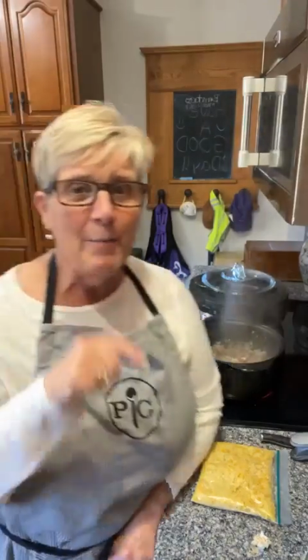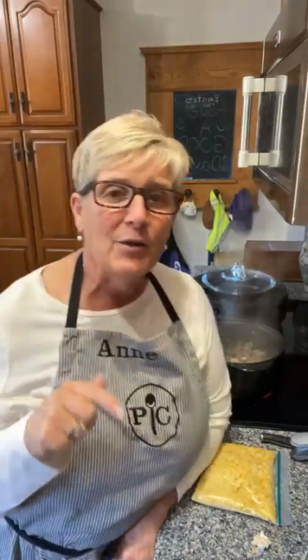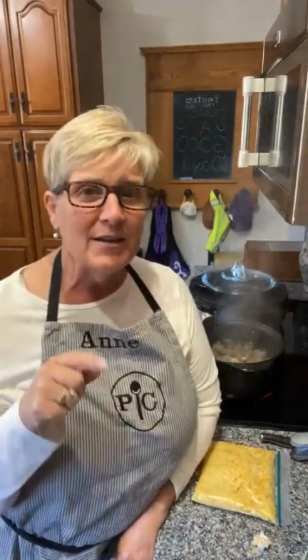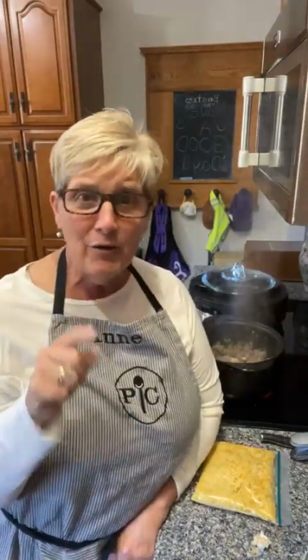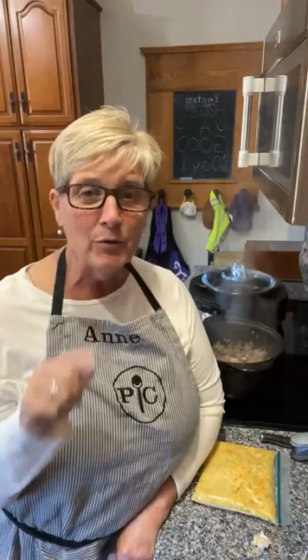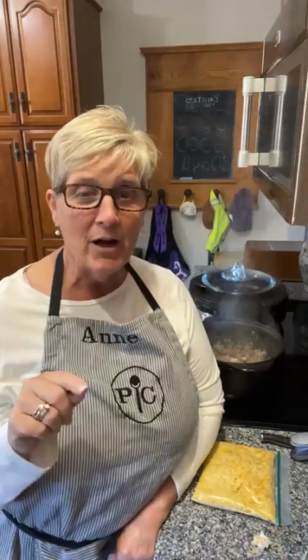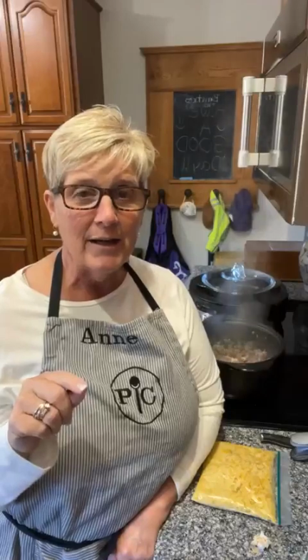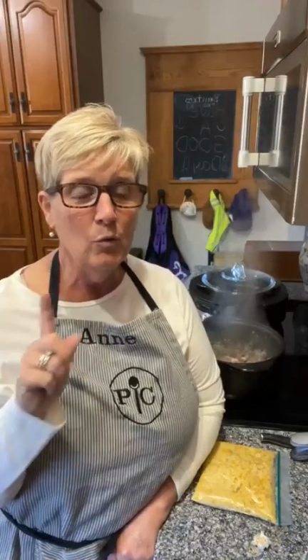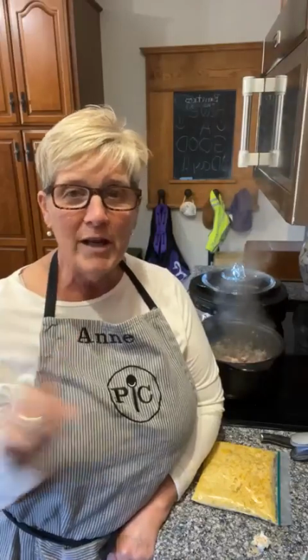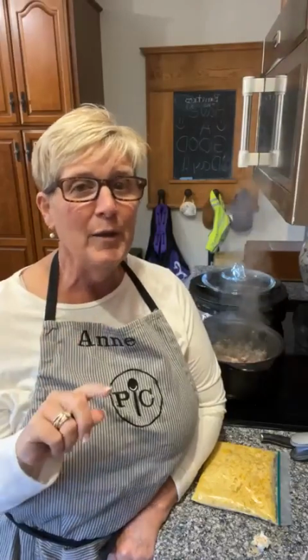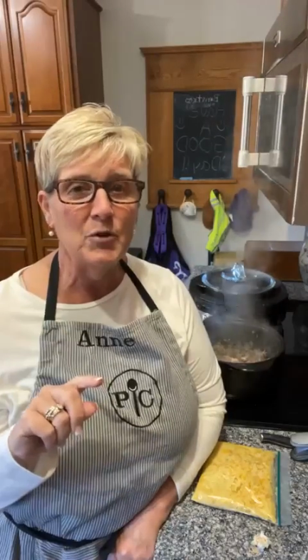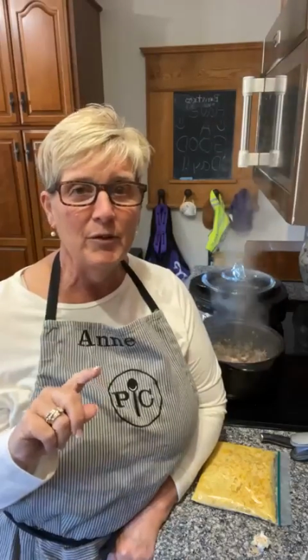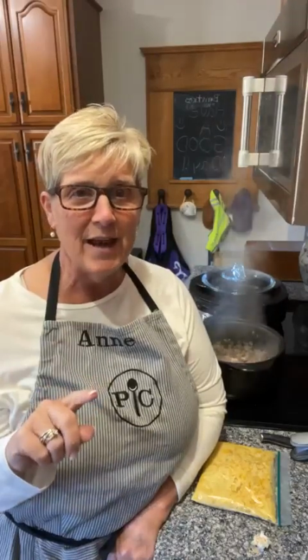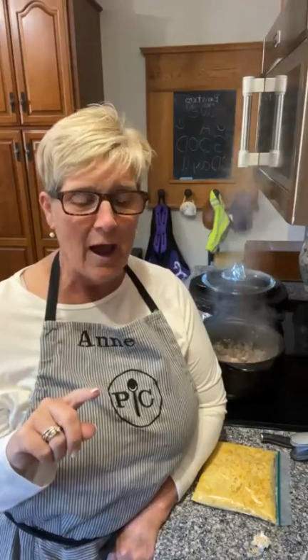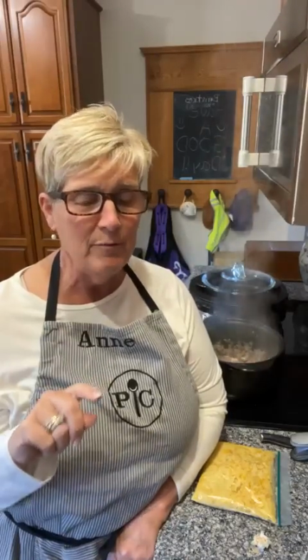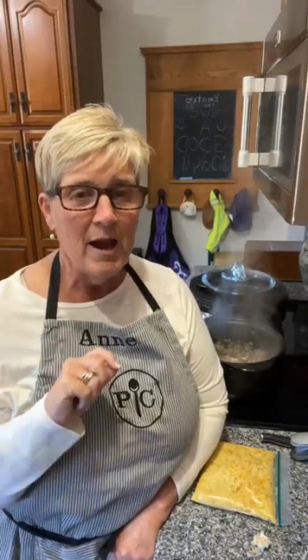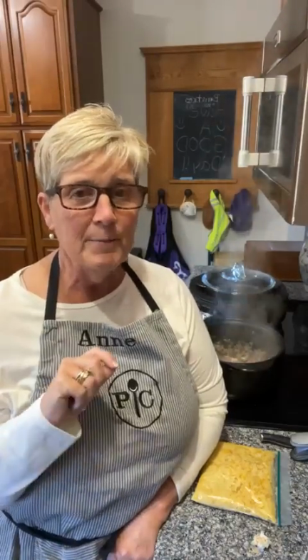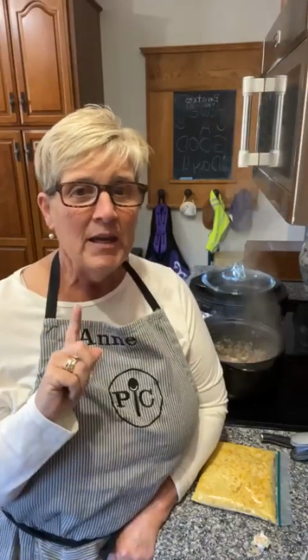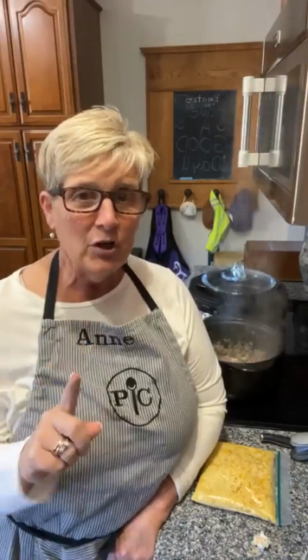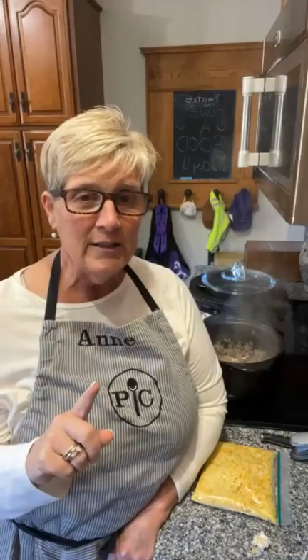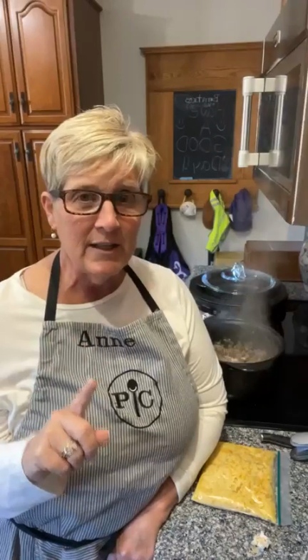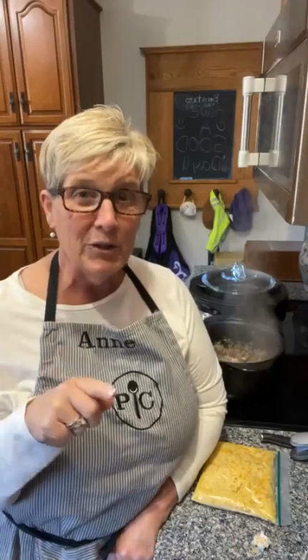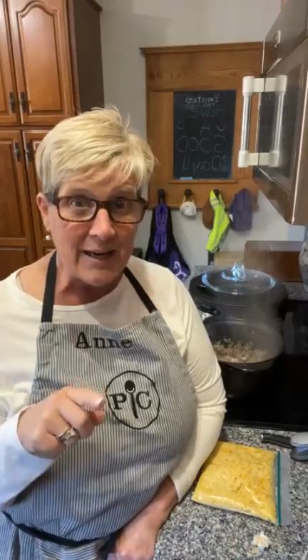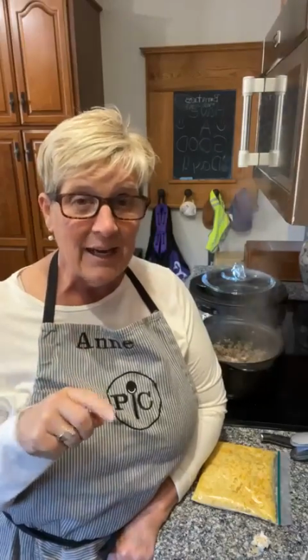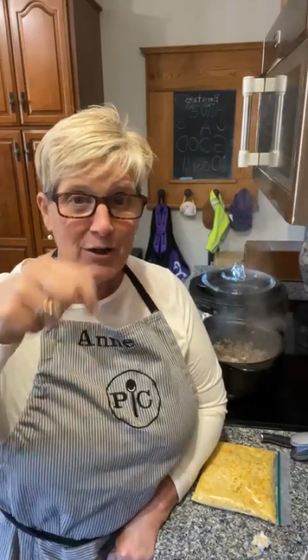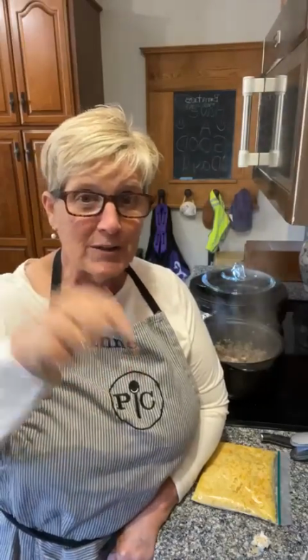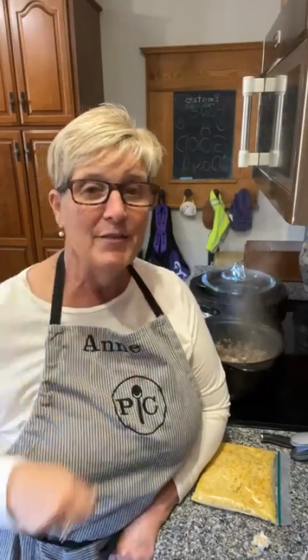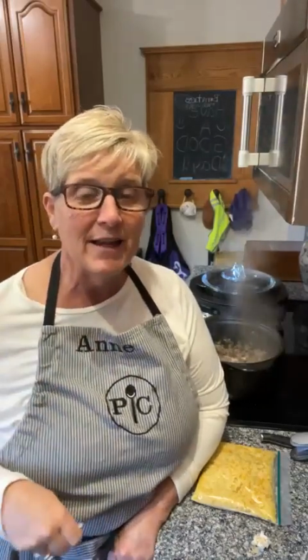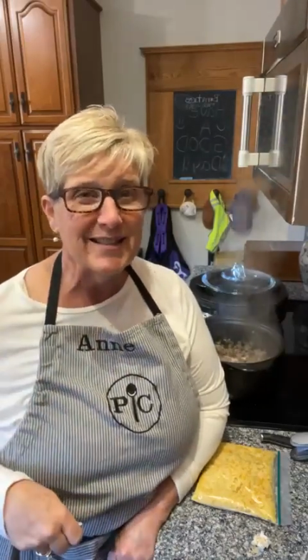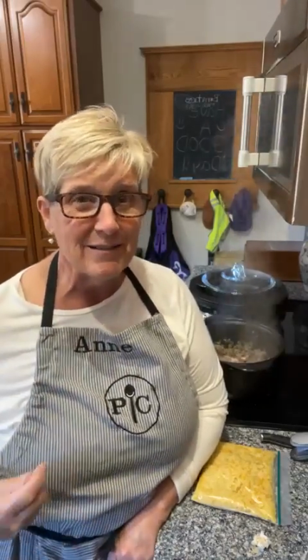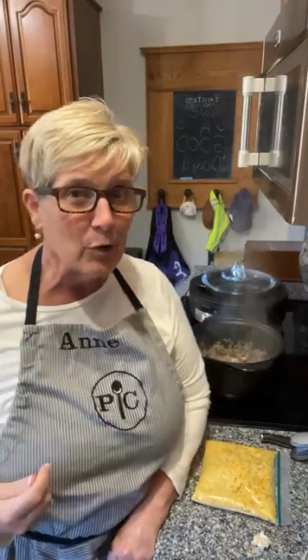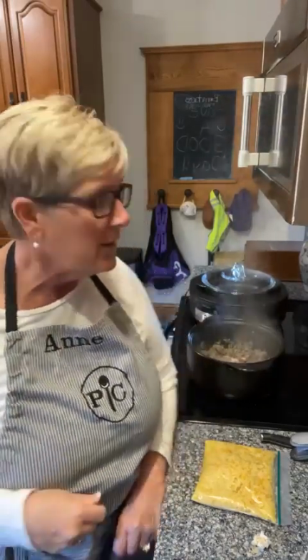In the comments, you guys — if you have a rot crock already, what do you make in it most often and what size do you have? And if you're cooking dinner tonight, what are you making? I want to know those kinds of things in the comments because that makes it a lot more fun.